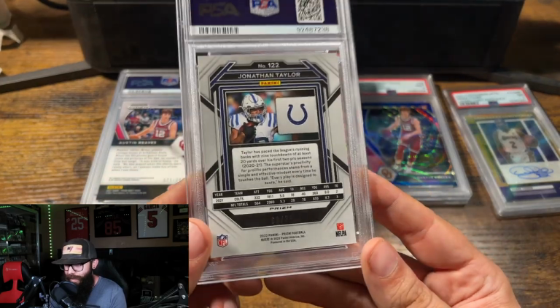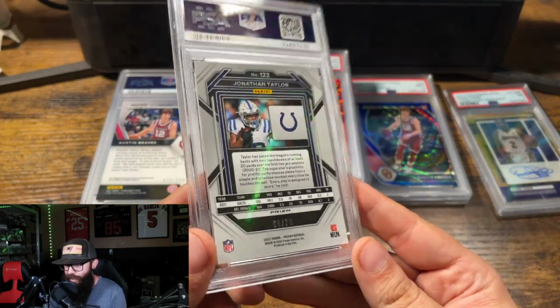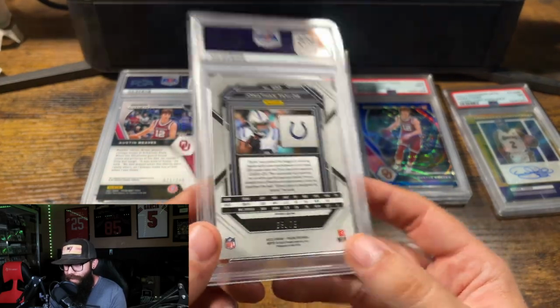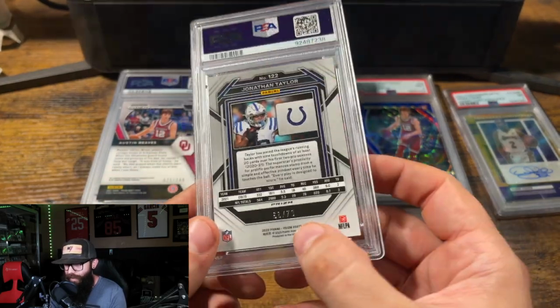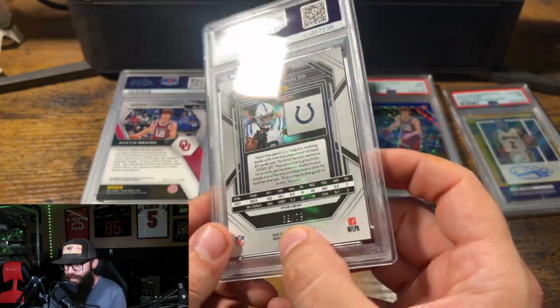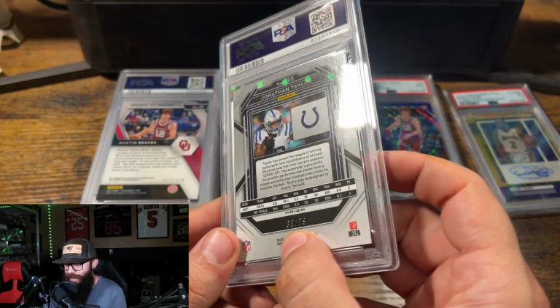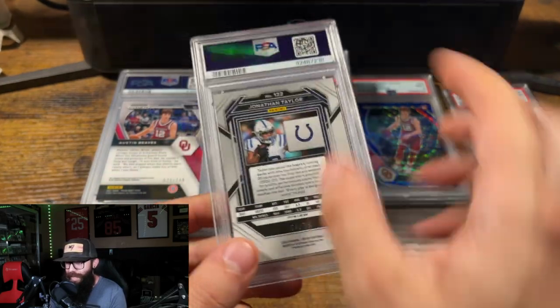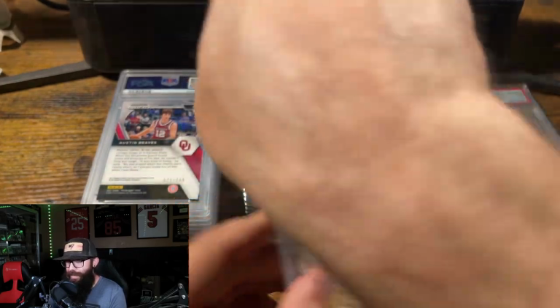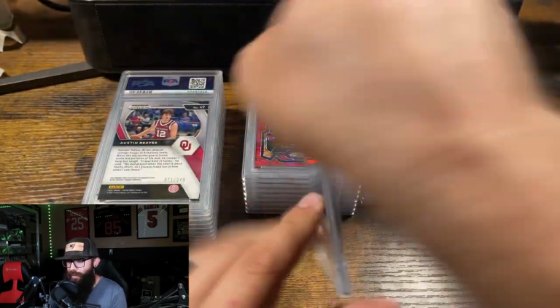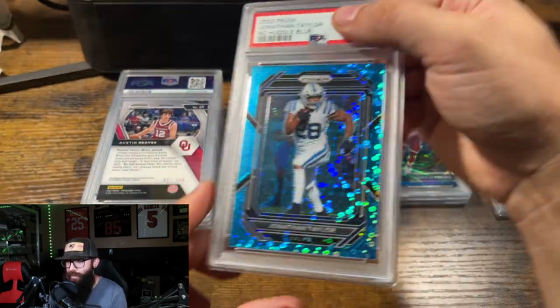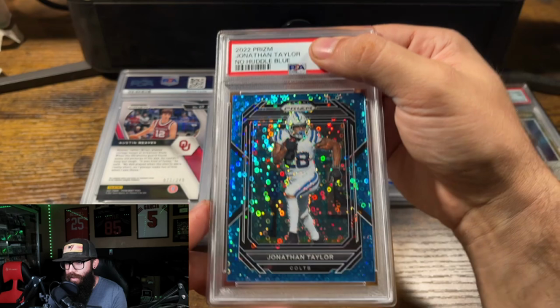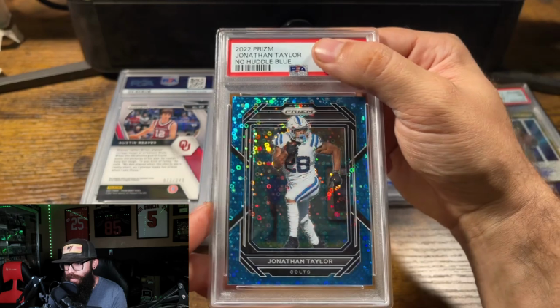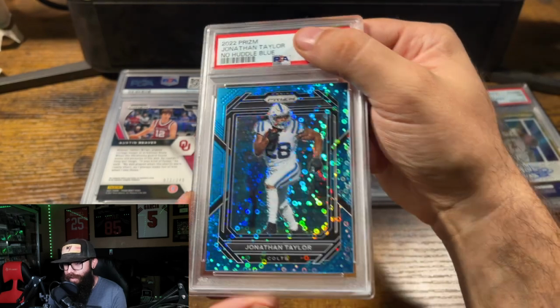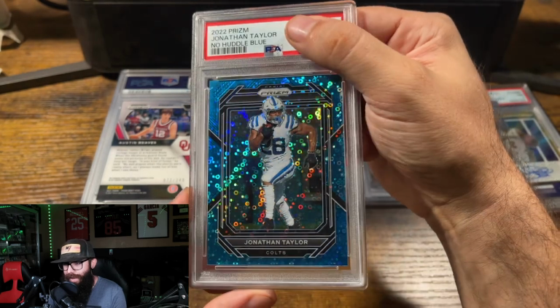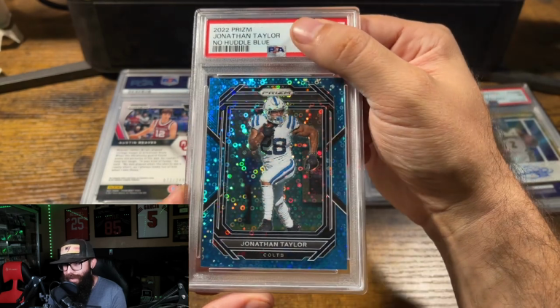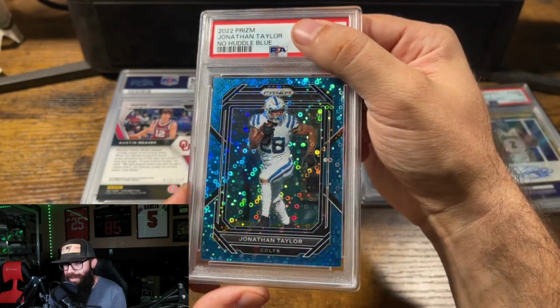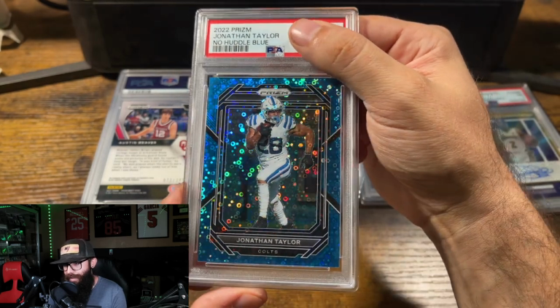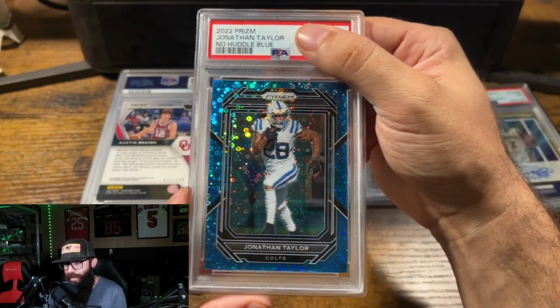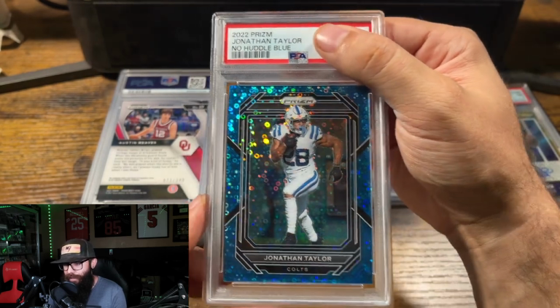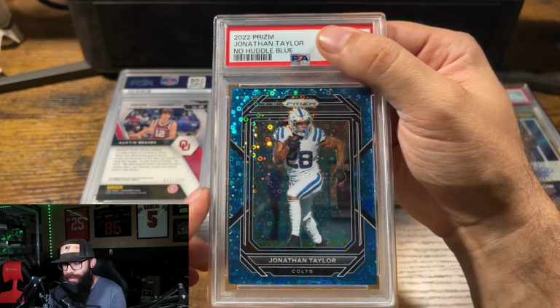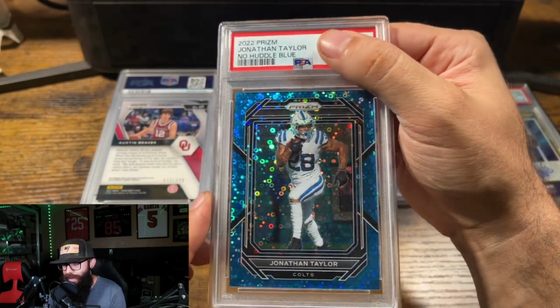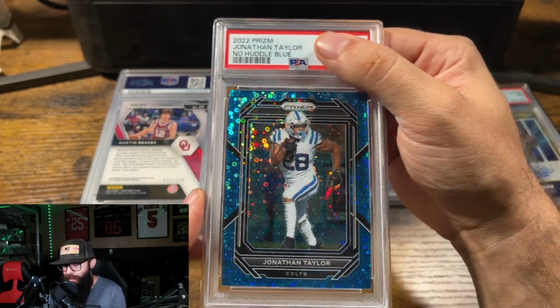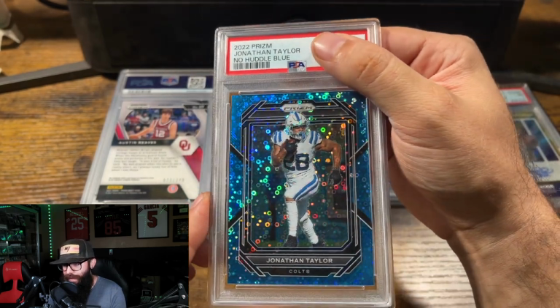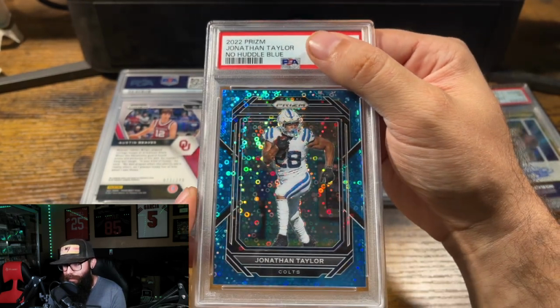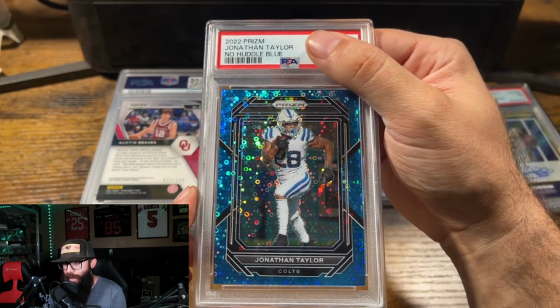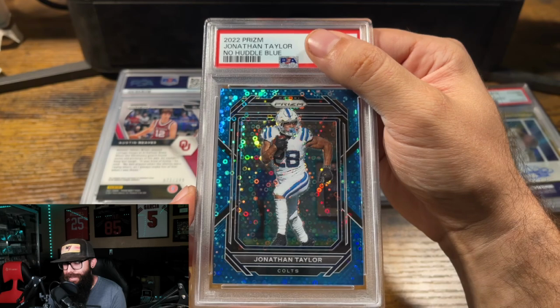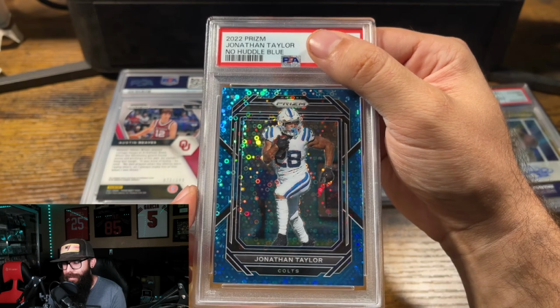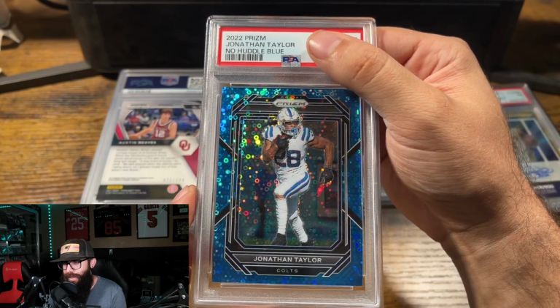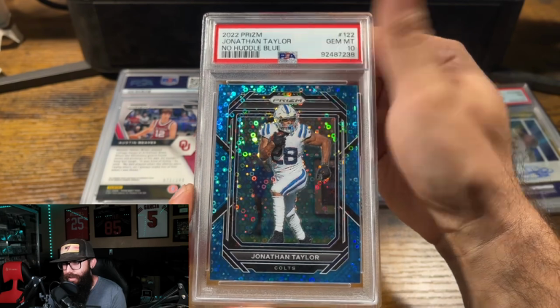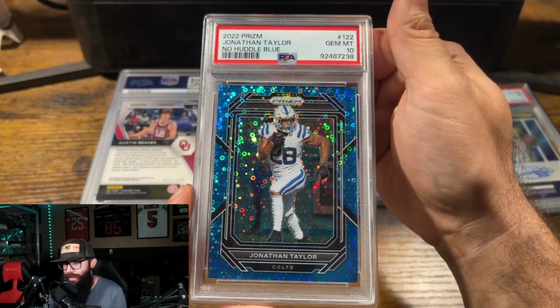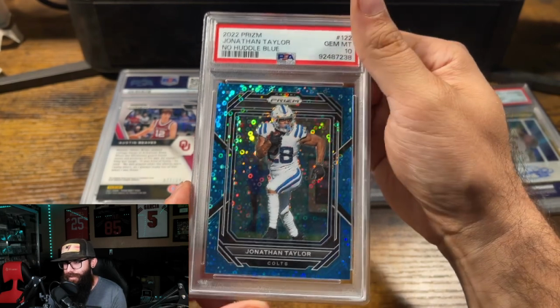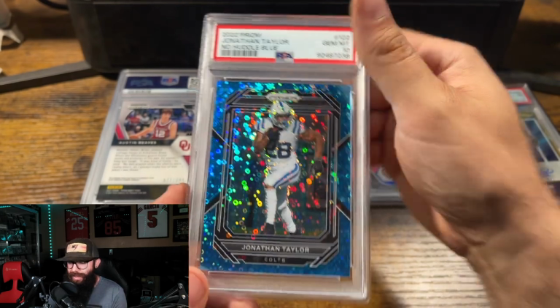We've got a Jonathan Taylor out of 79 — I believe this is the blue No Huddle. Yeah, color match. This is a great looking card. This one is not mine either, but I had this at a Gem Mint 10. Gem Mint 10.